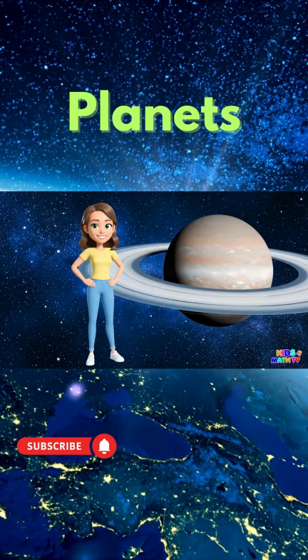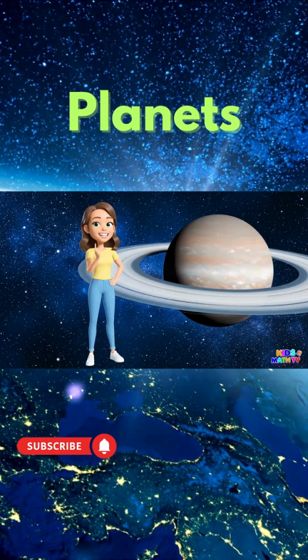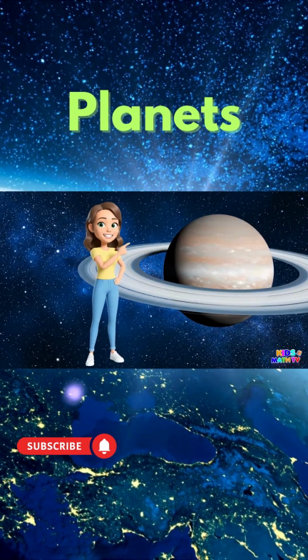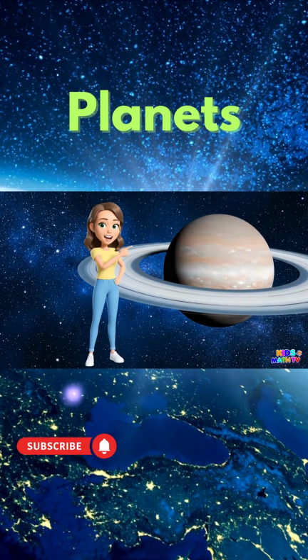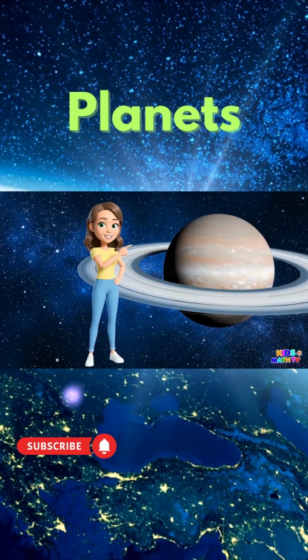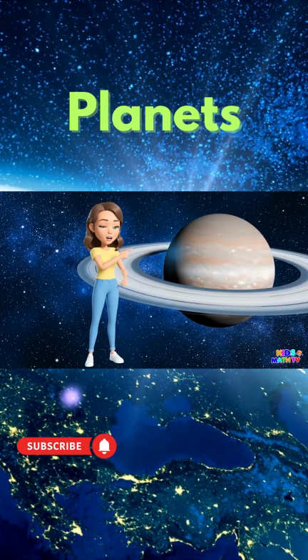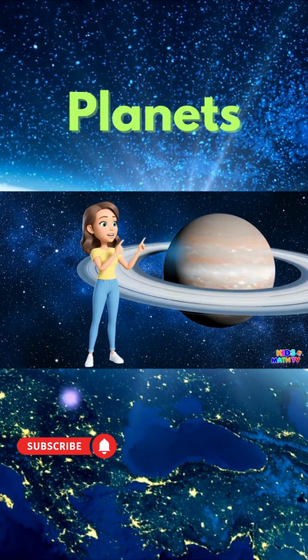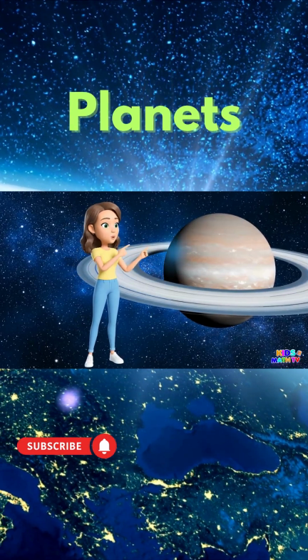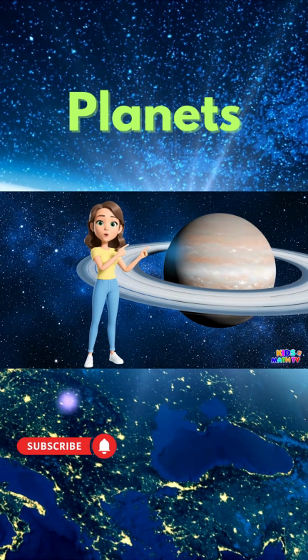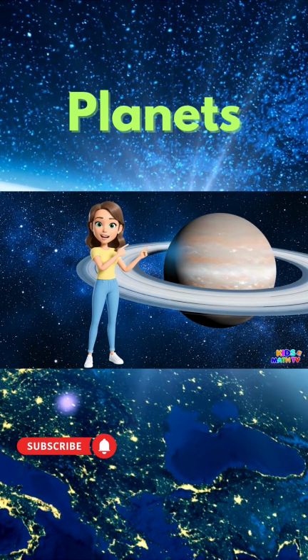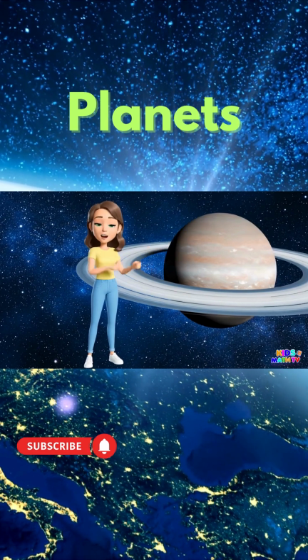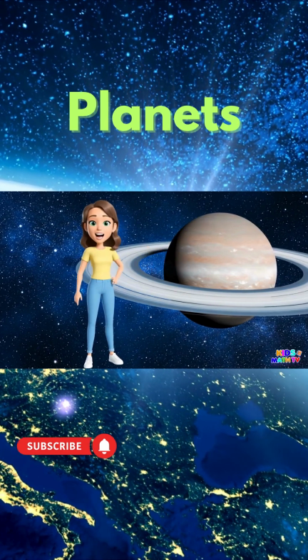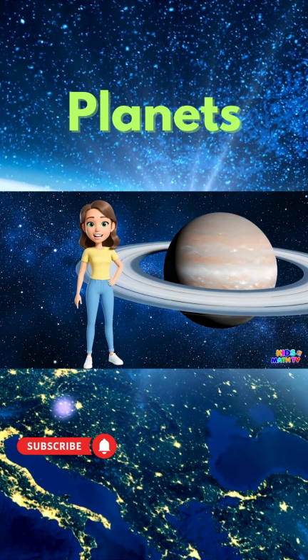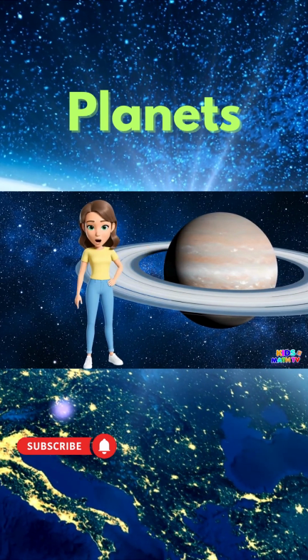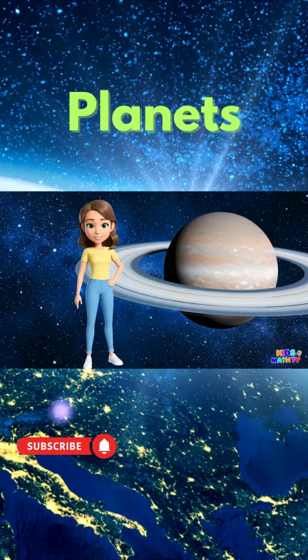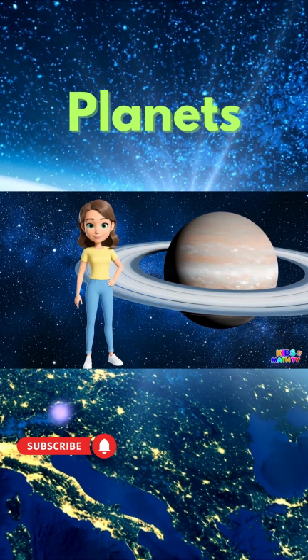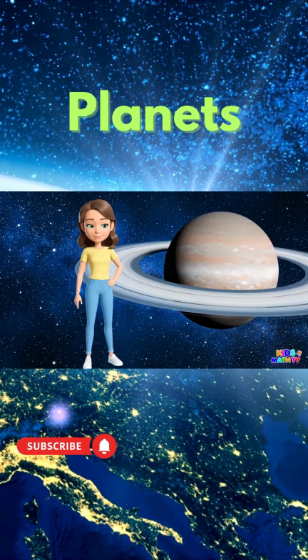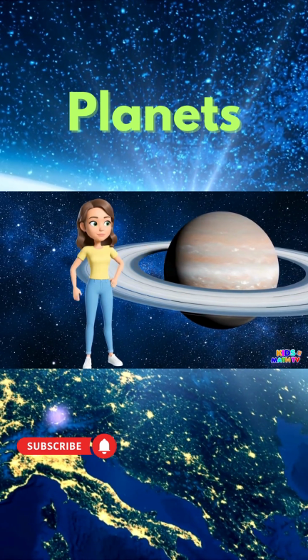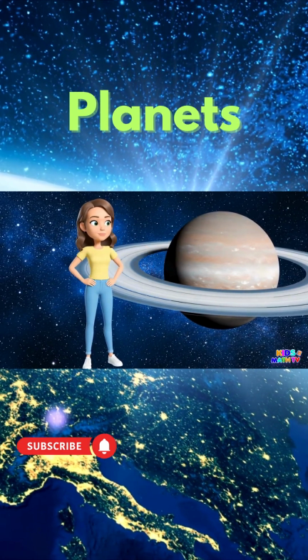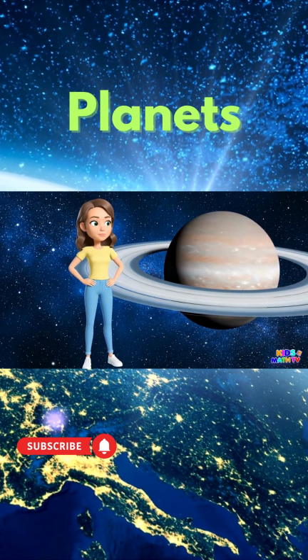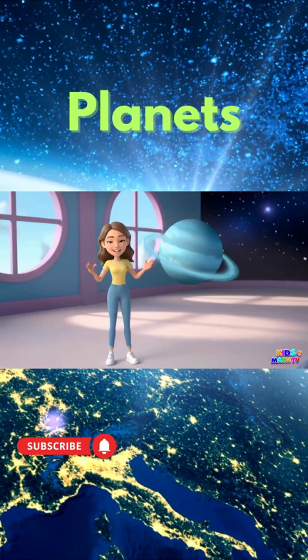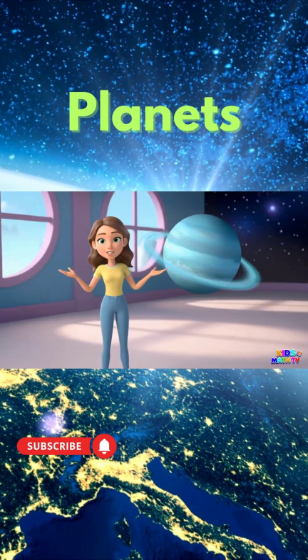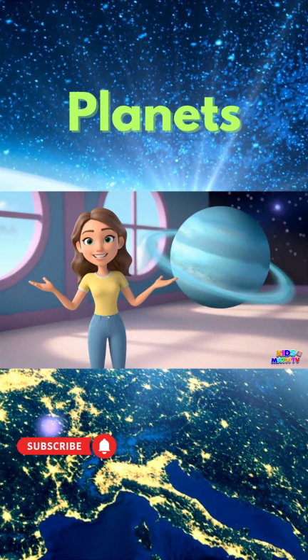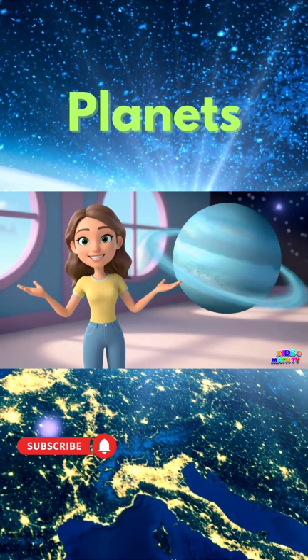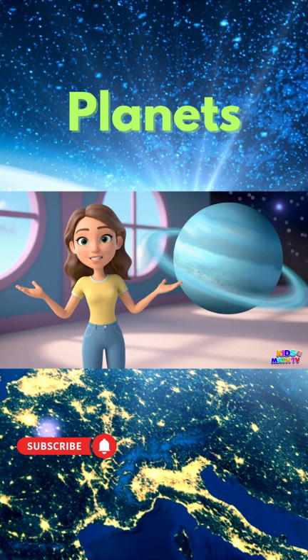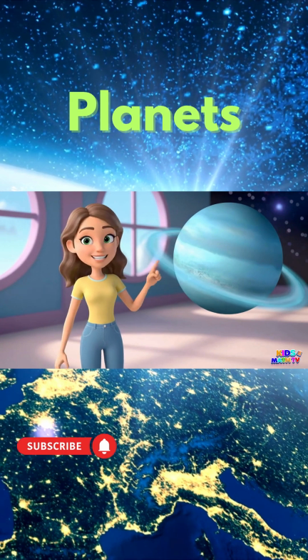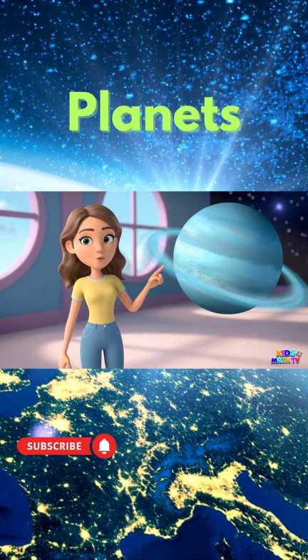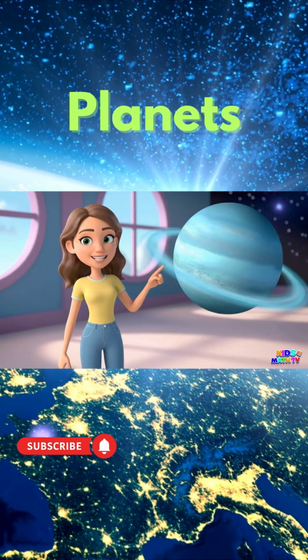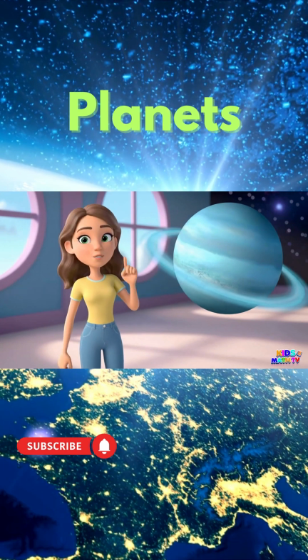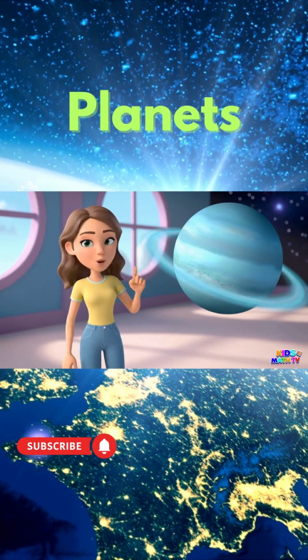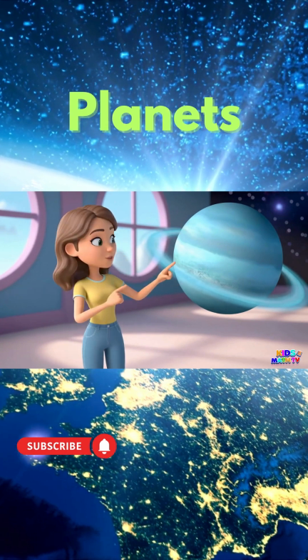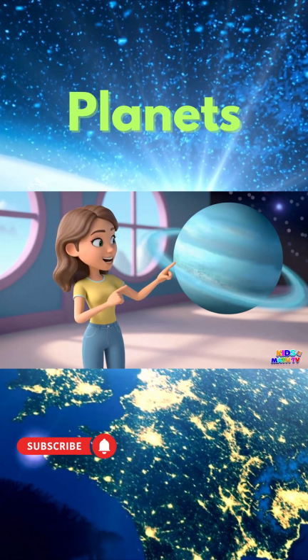This is Saturn. Look at its beautiful rings made of ice and rocks. Here's Uranus. It spins sideways and has a bluish green color.